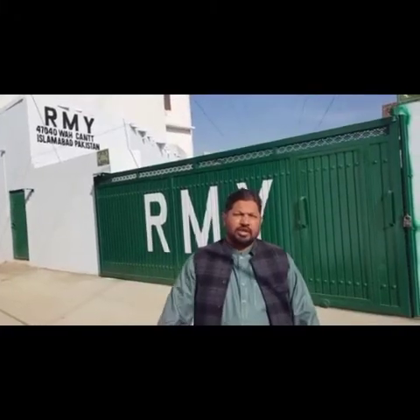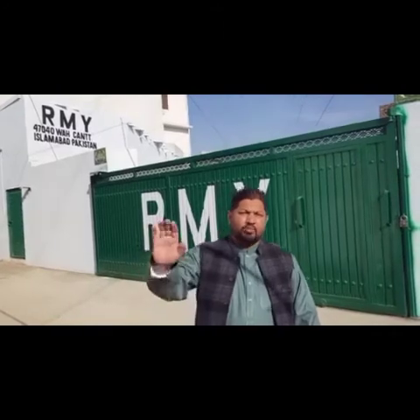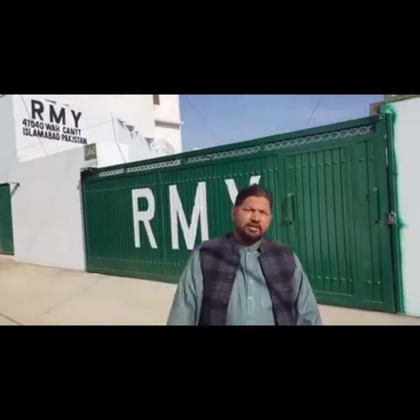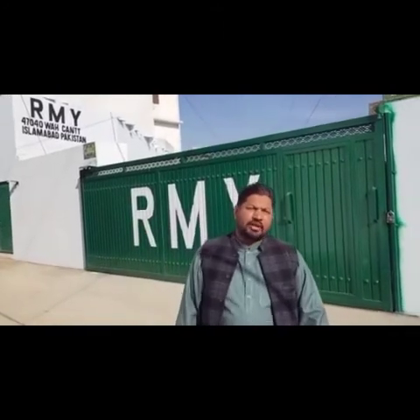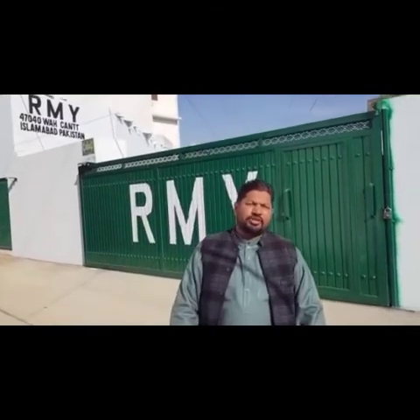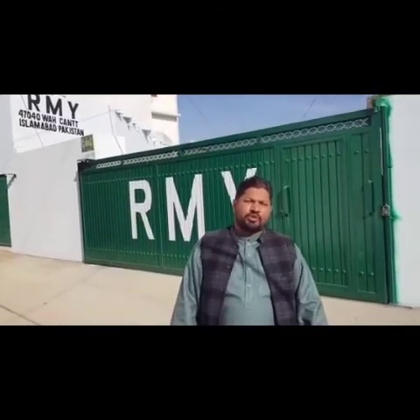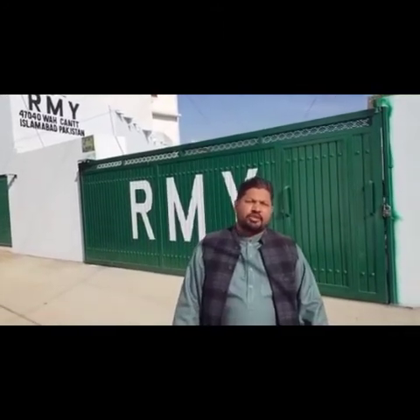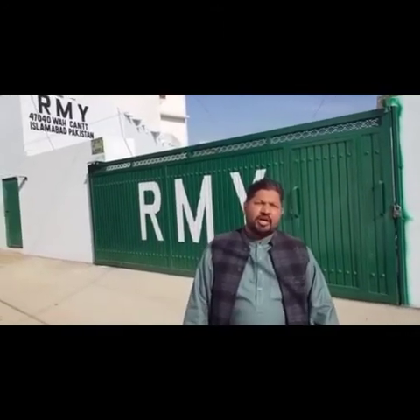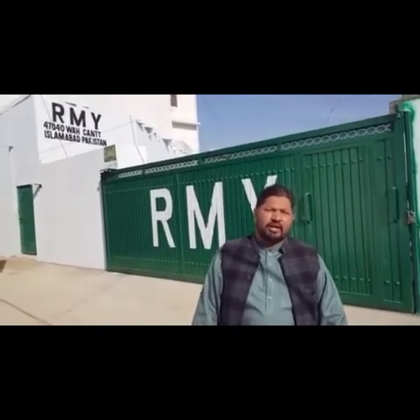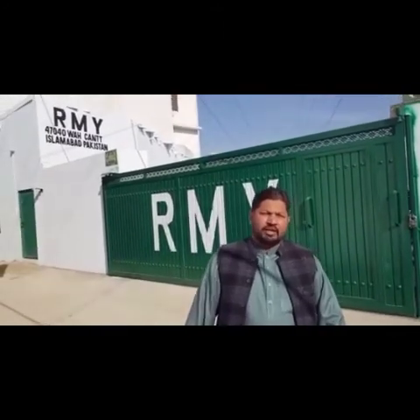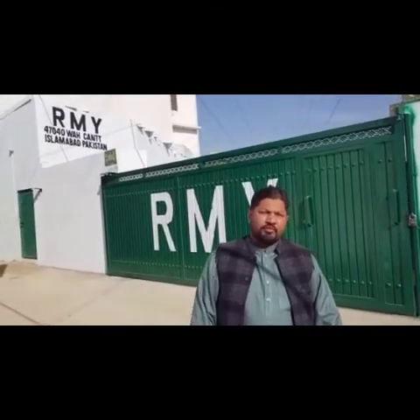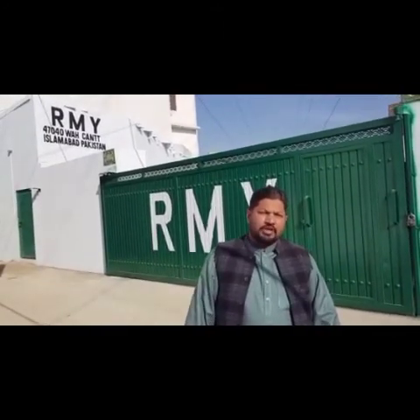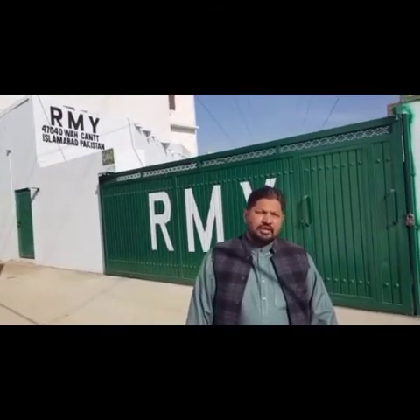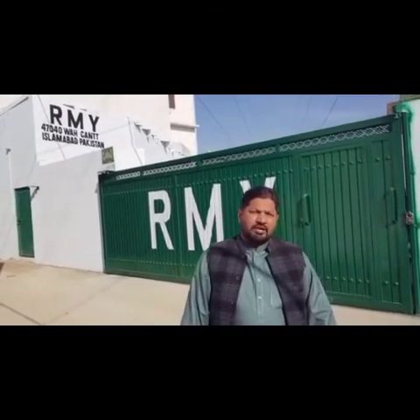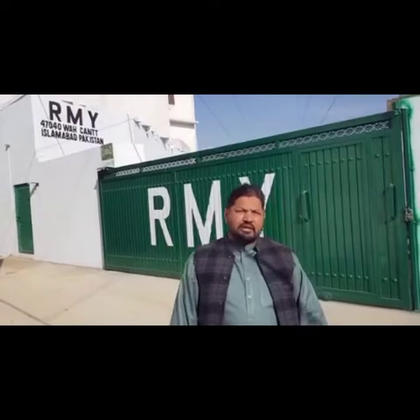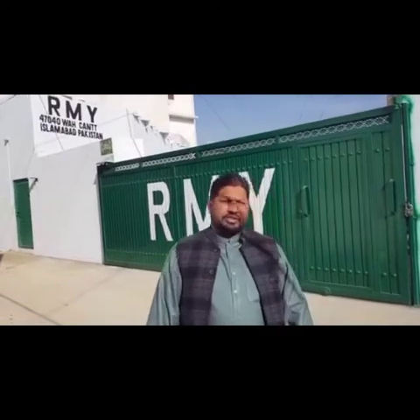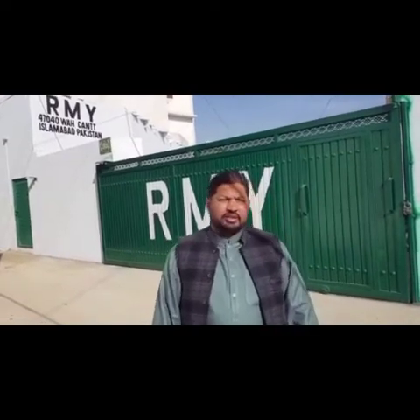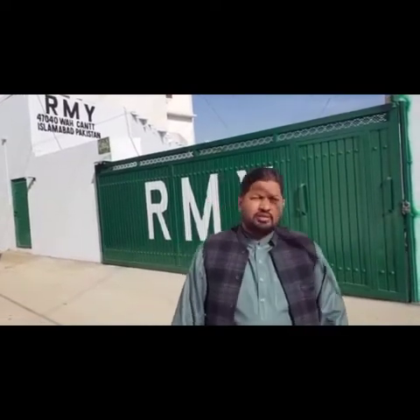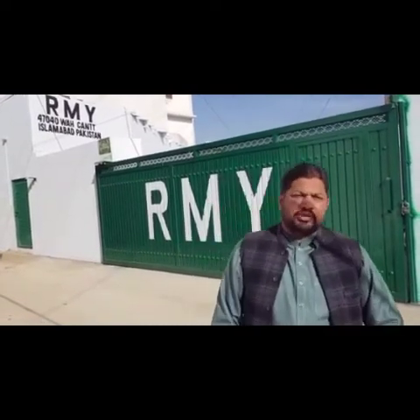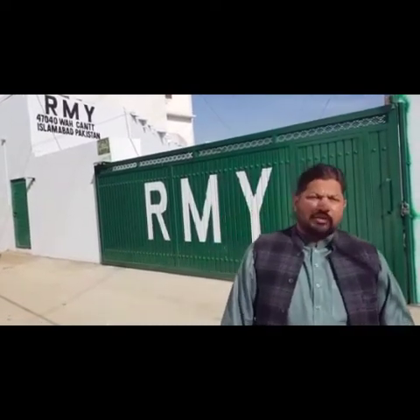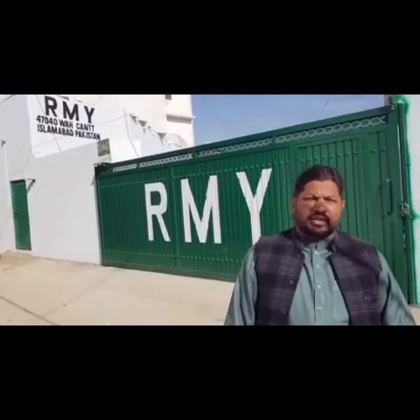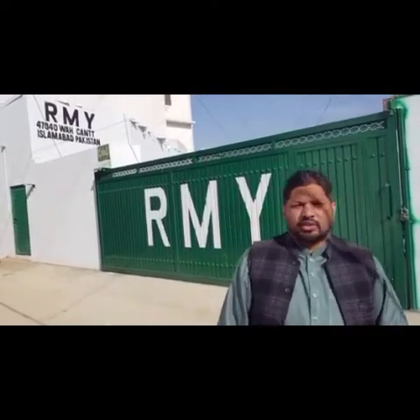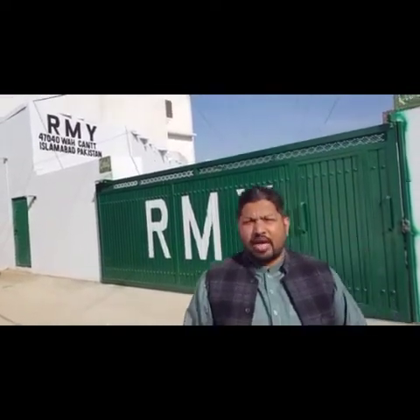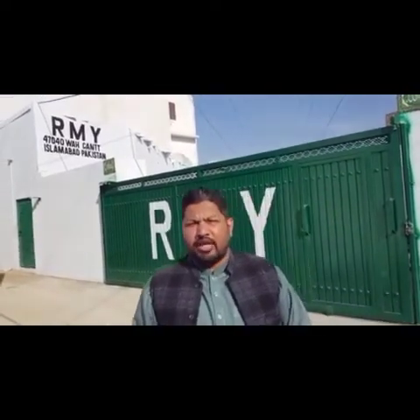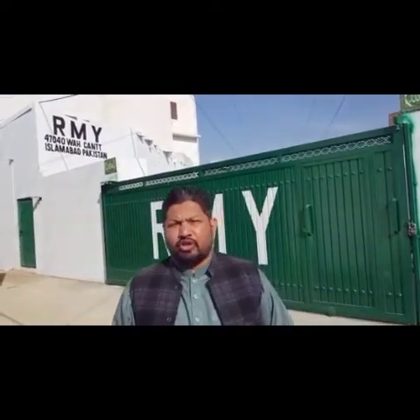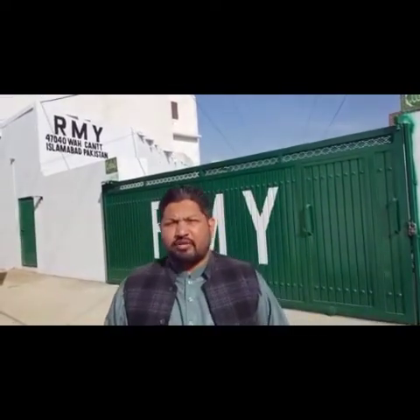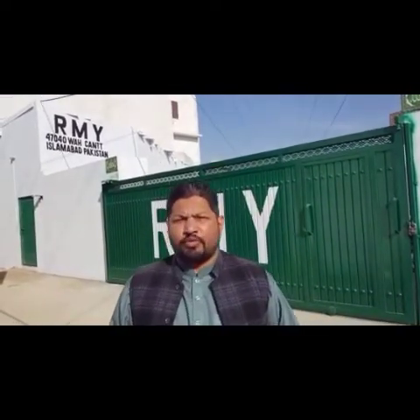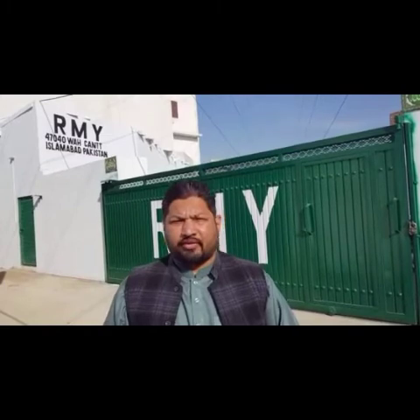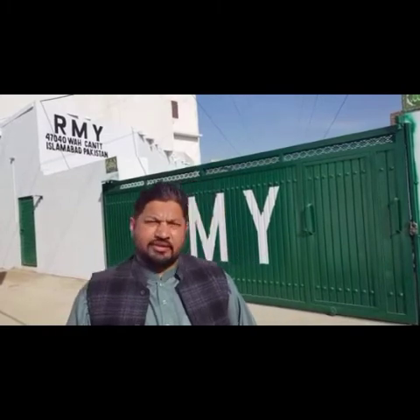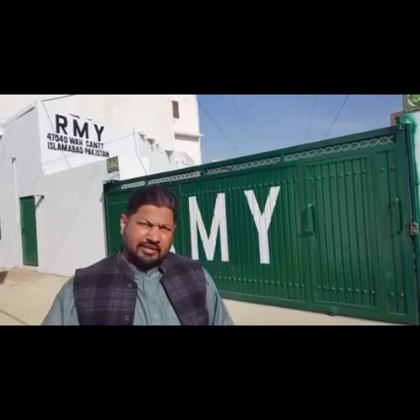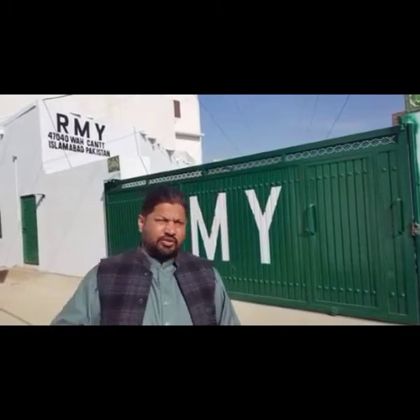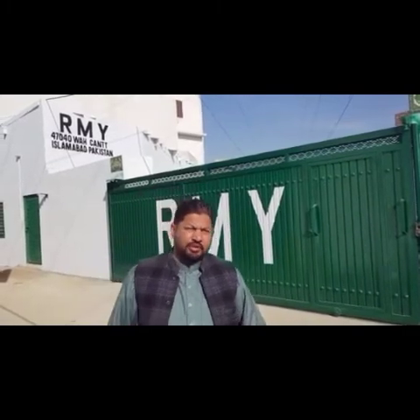Hello, good morning! I'm Yunus Rajpur, the CEO of RMY Group of Companies, RMY International, from Islamabad, Pakistan. Today I would like to show you our soap nut factories. Let's go.